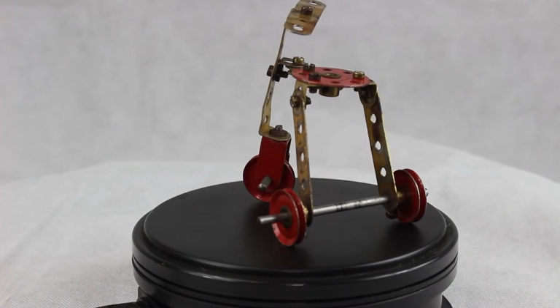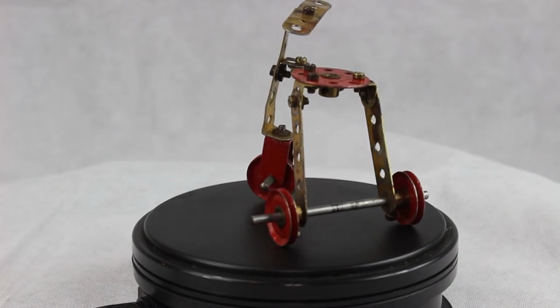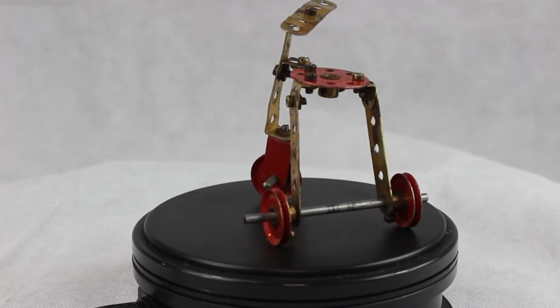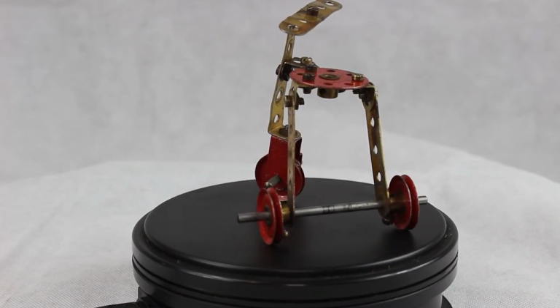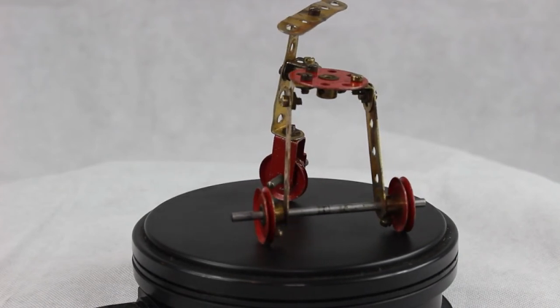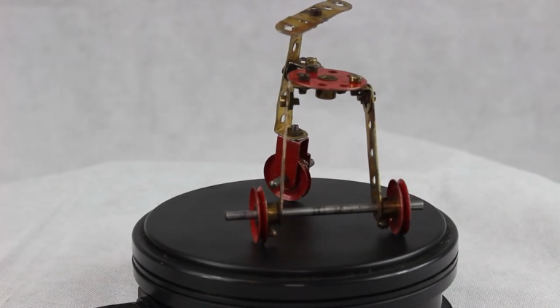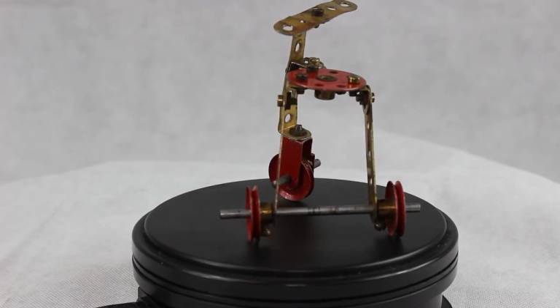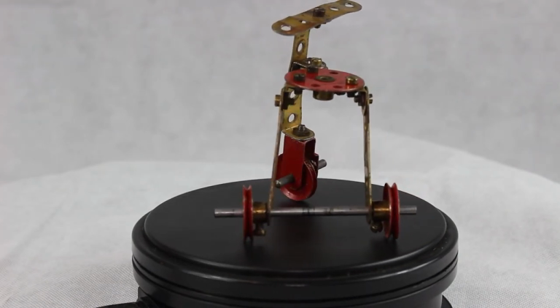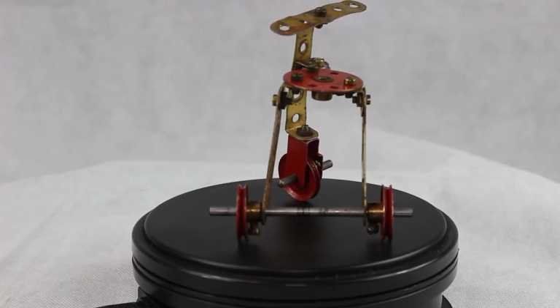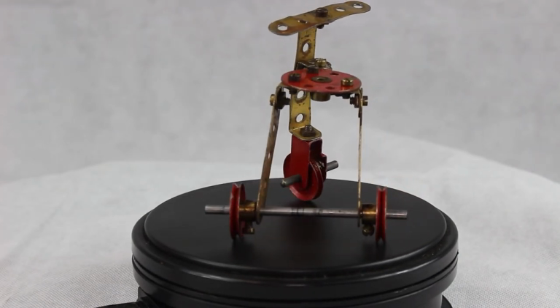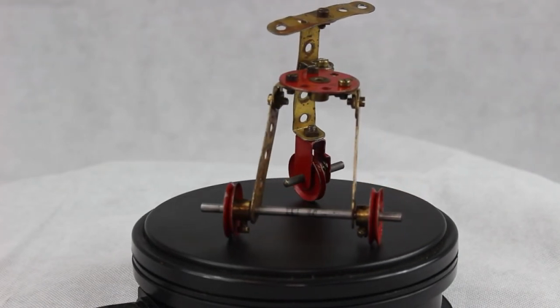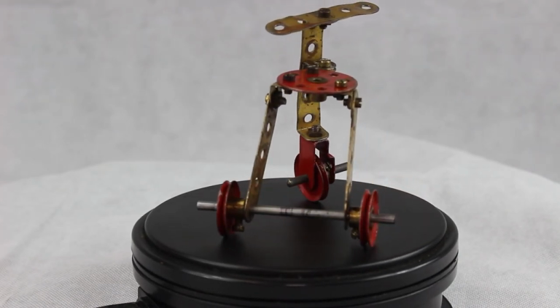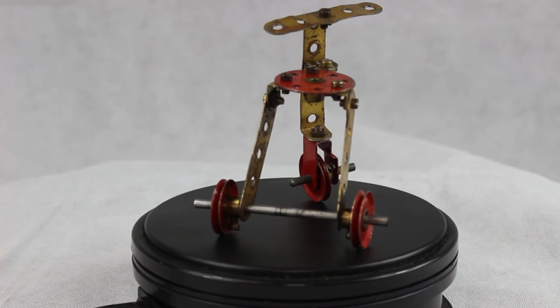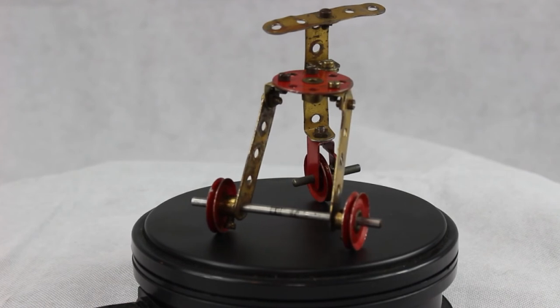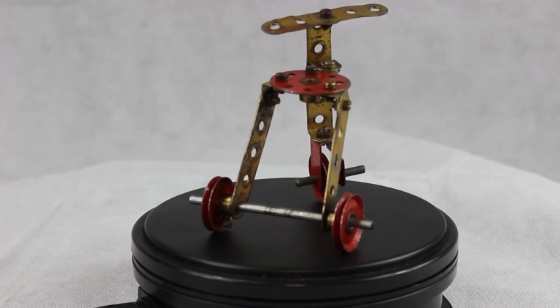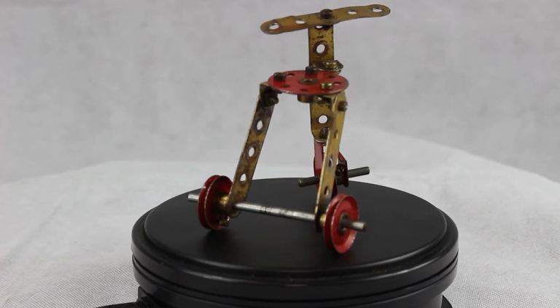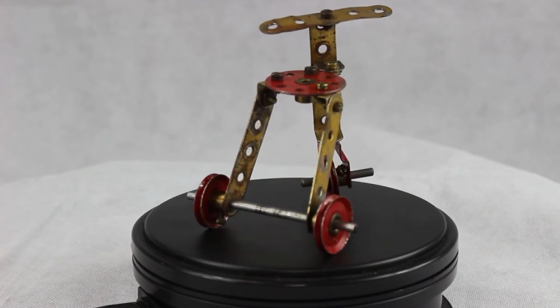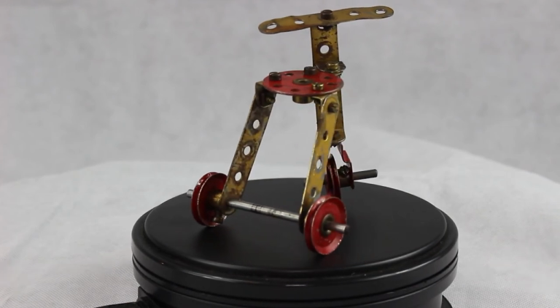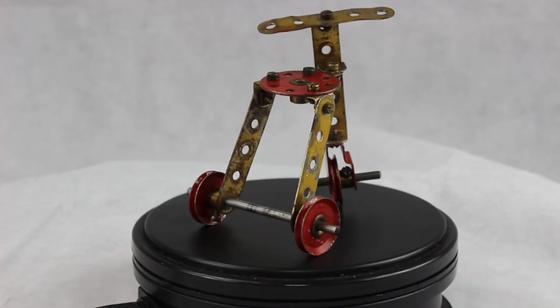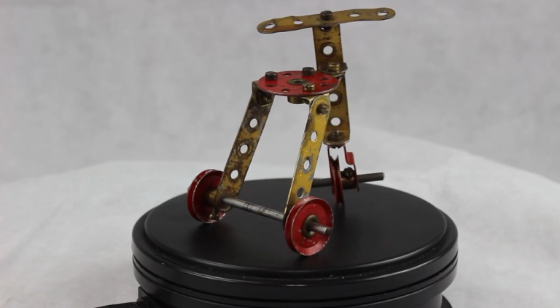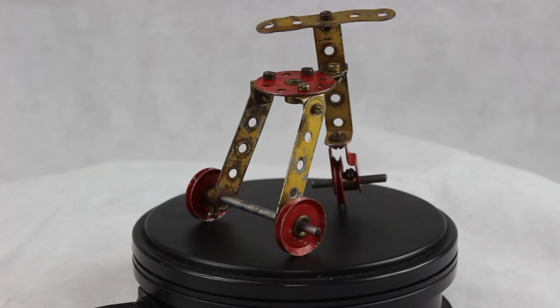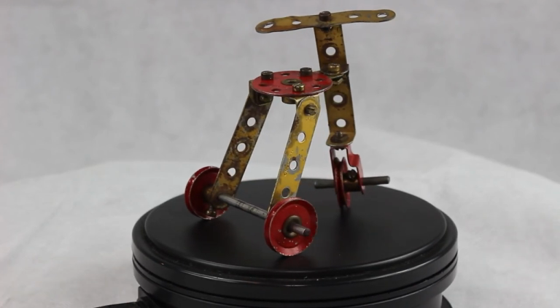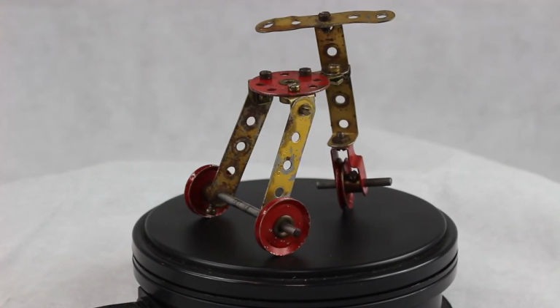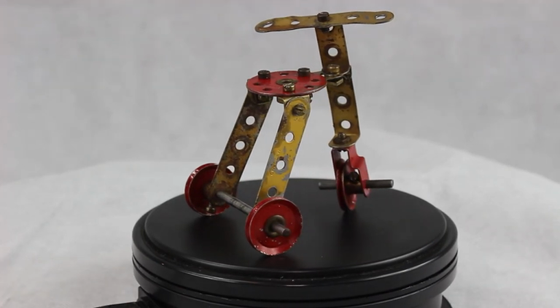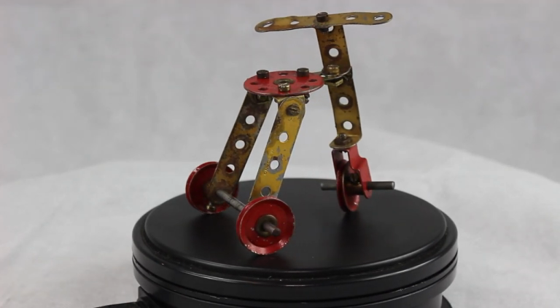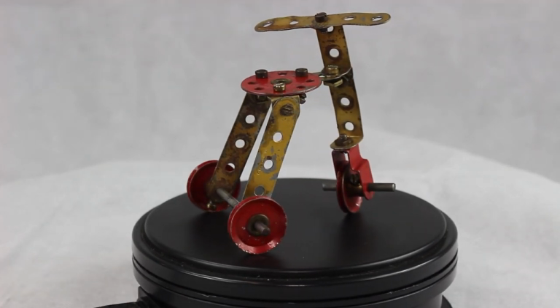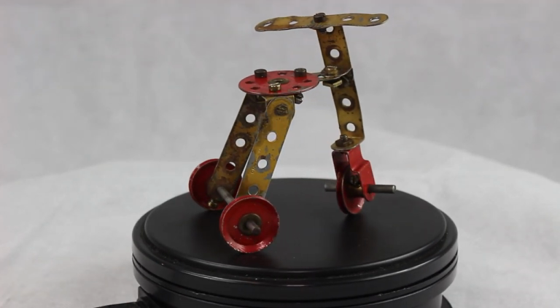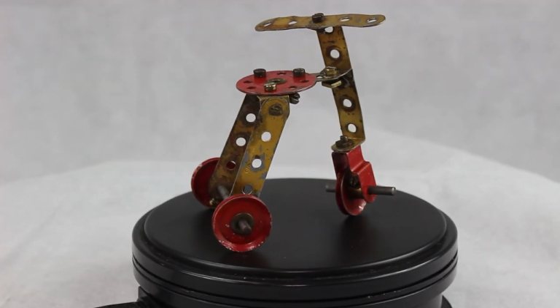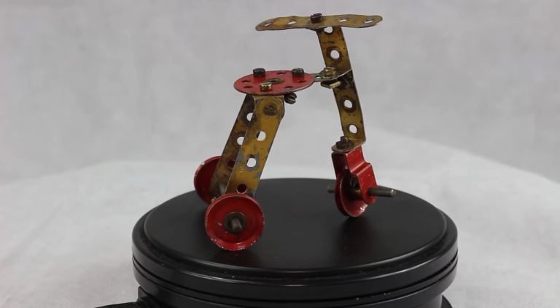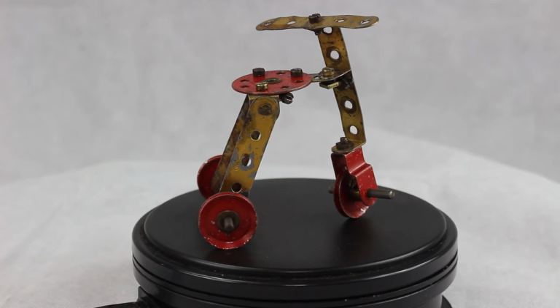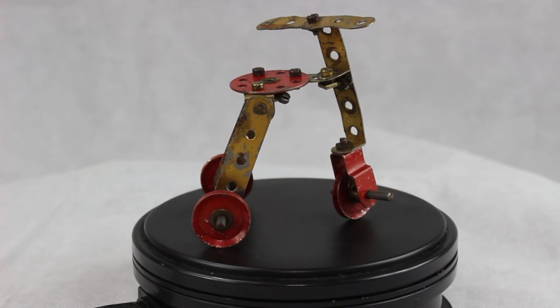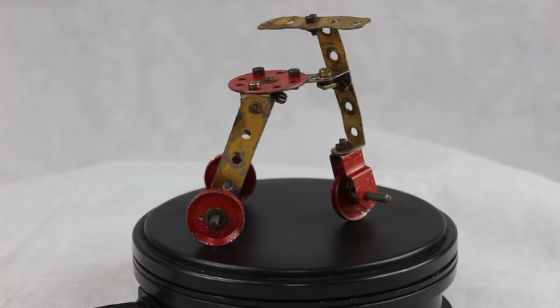Well, cheers for watching folks. I hope you enjoyed that build. I did — it's rather fun in many ways.